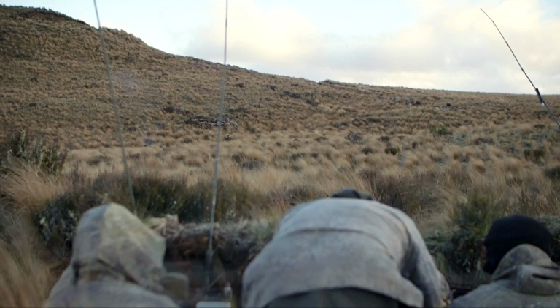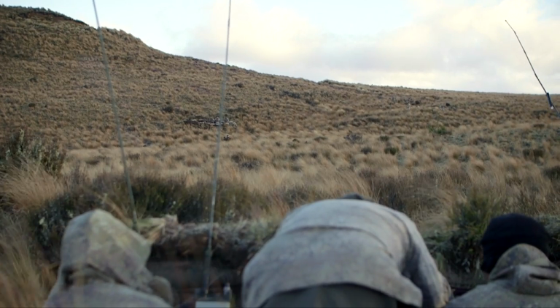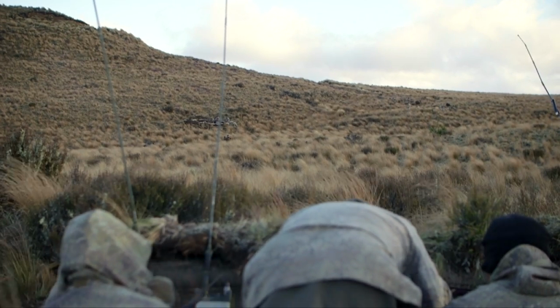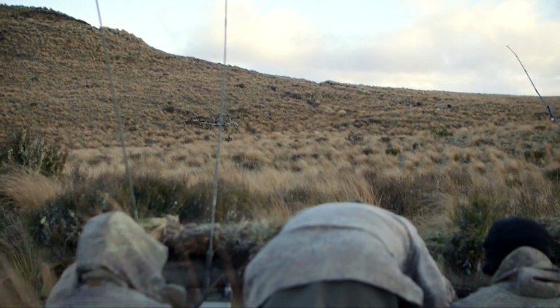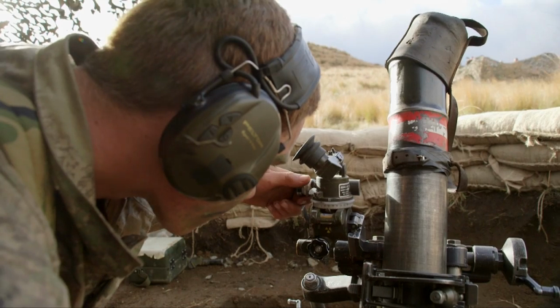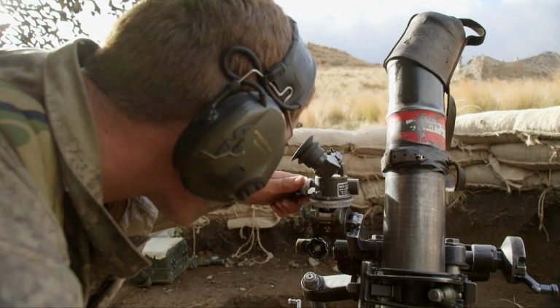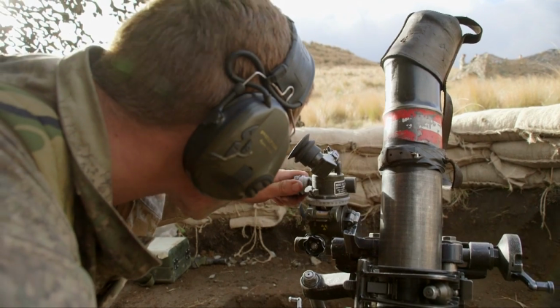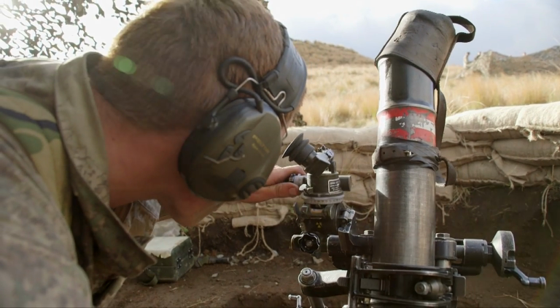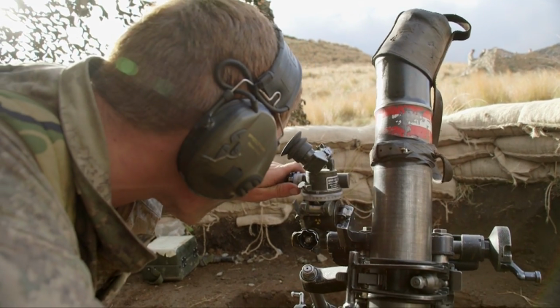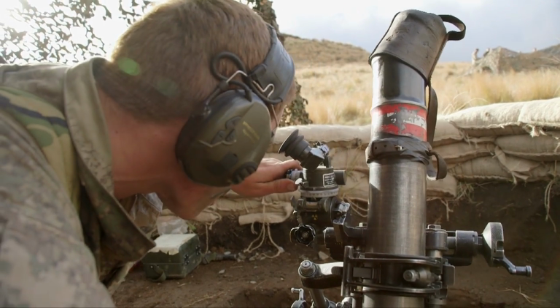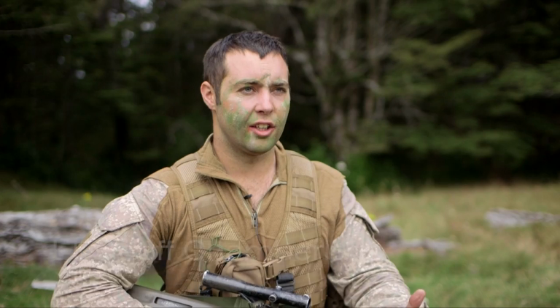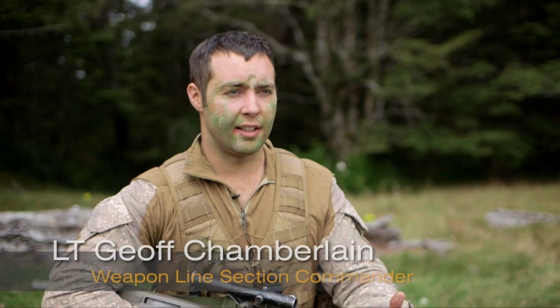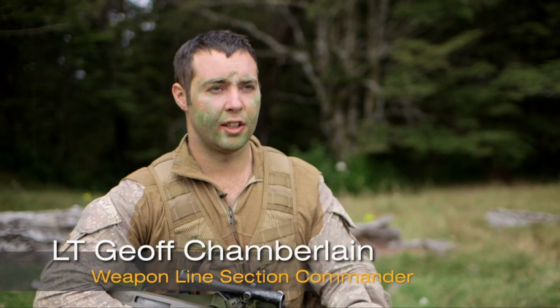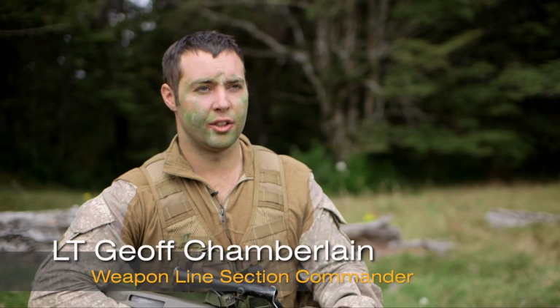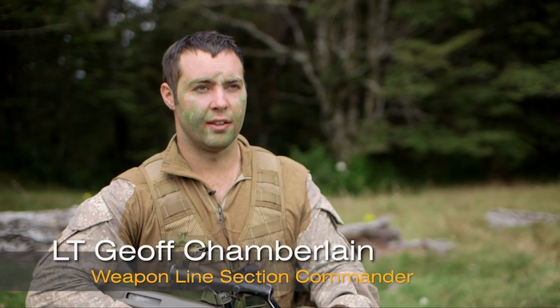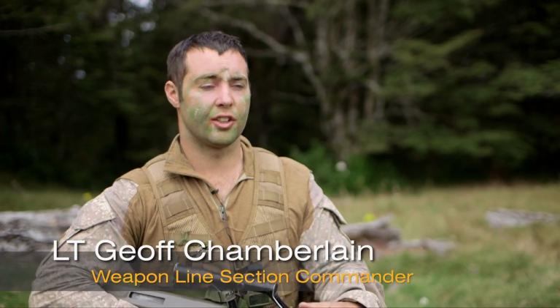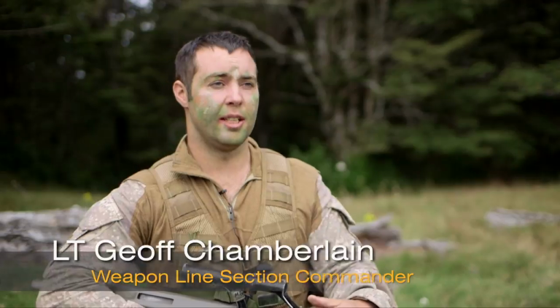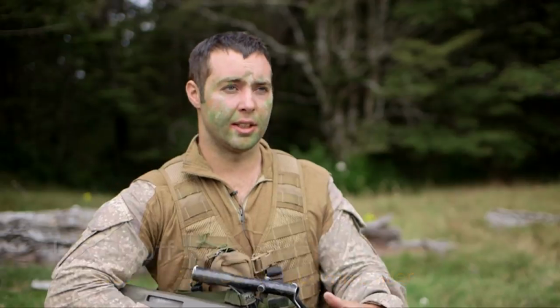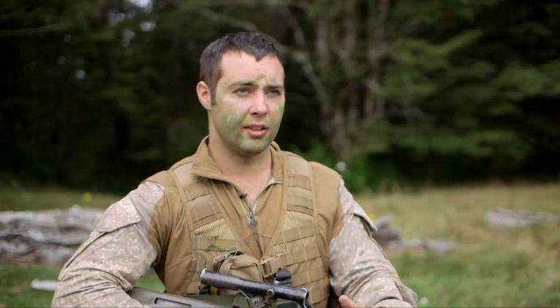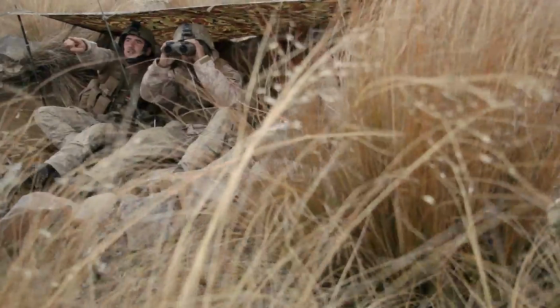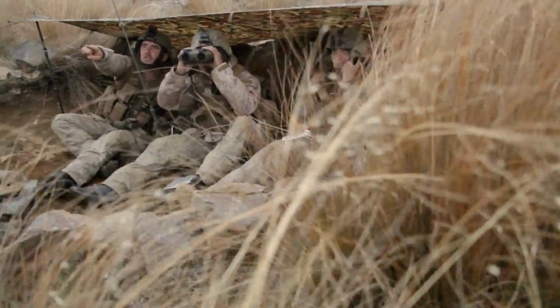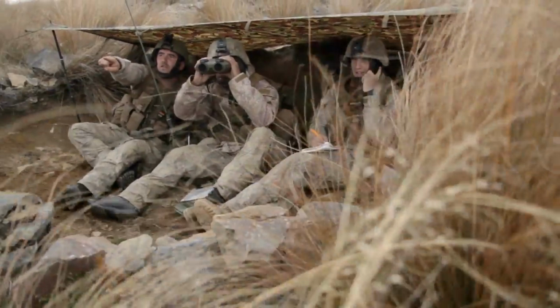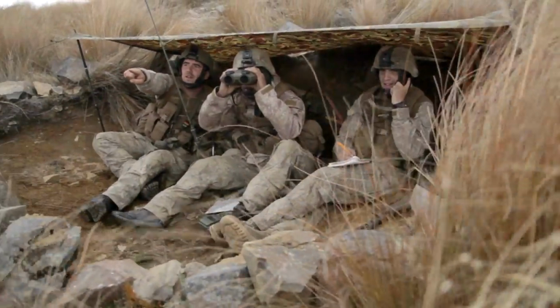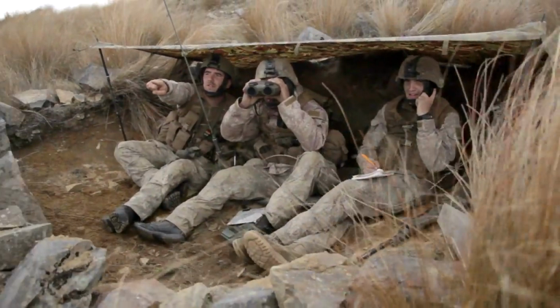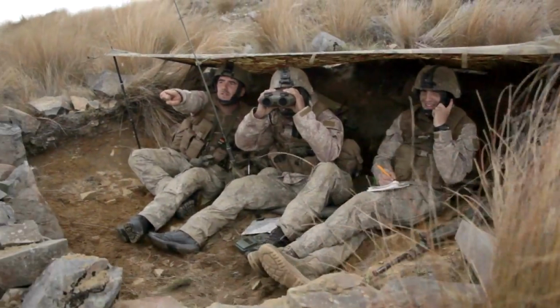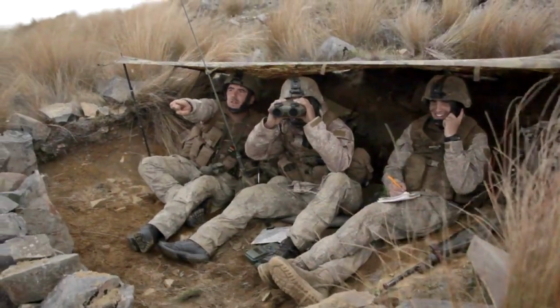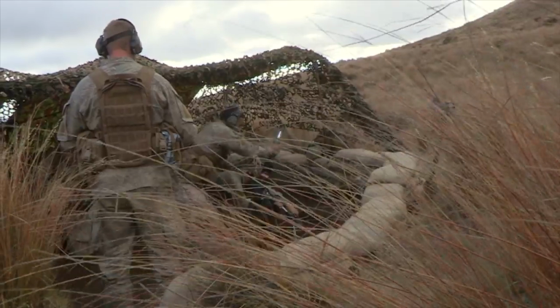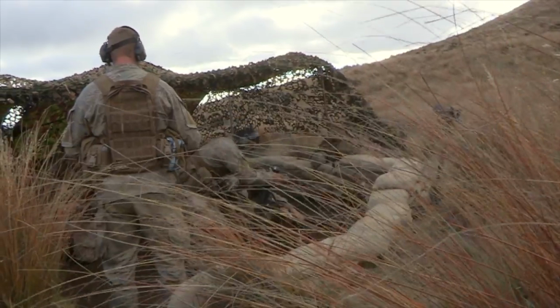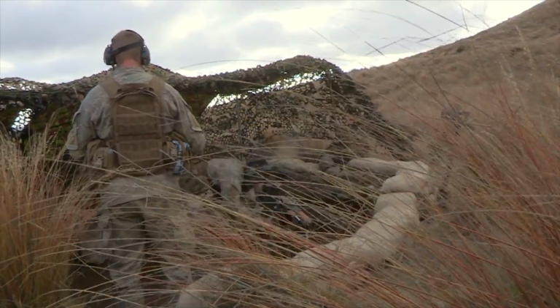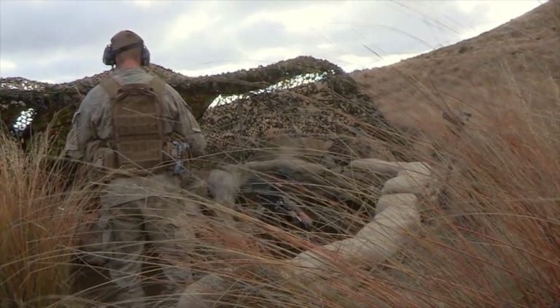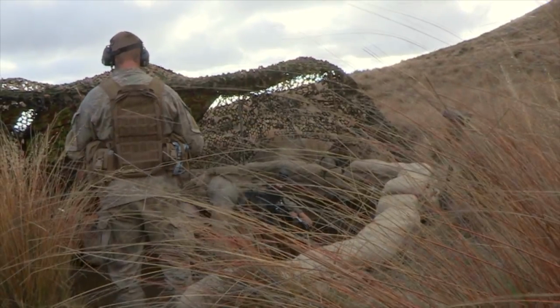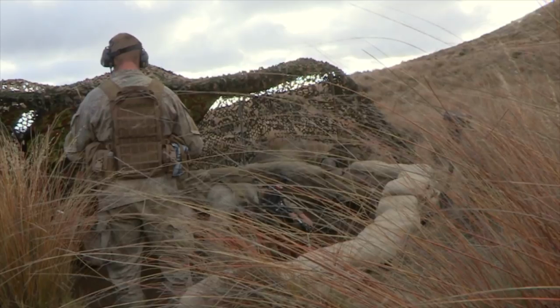A mortar fulfils the role of offensive support, so if the infantry were to advance on an enemy position, we could suppress that position before their arrival, allowing them to move safely towards that position.